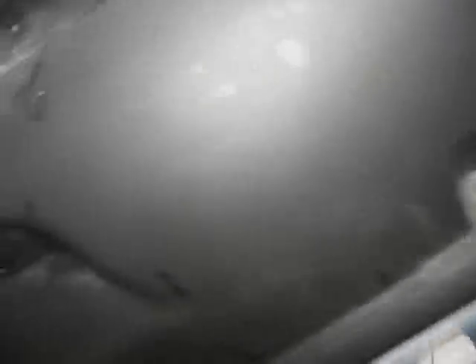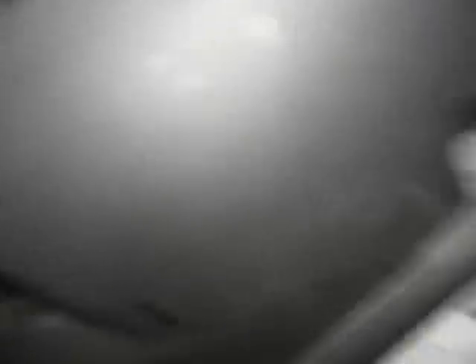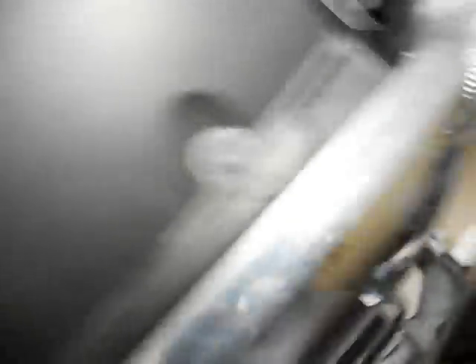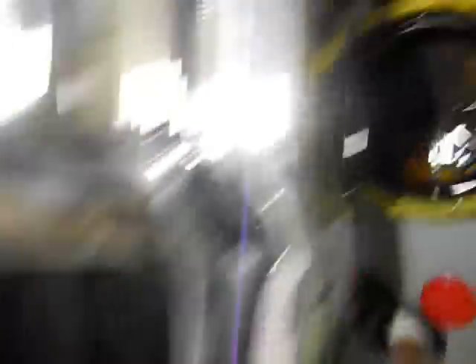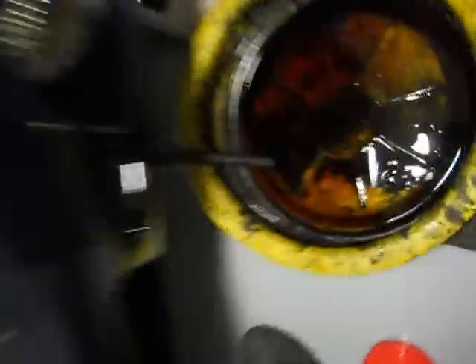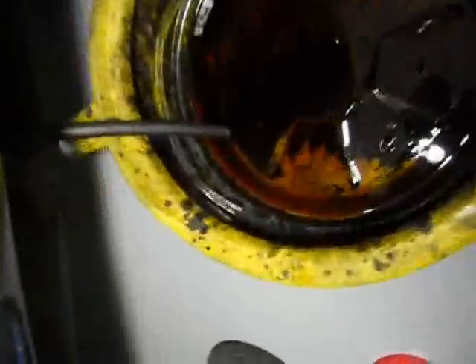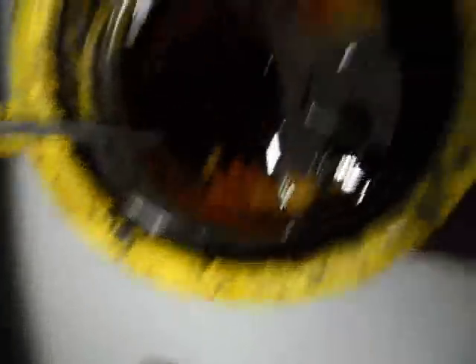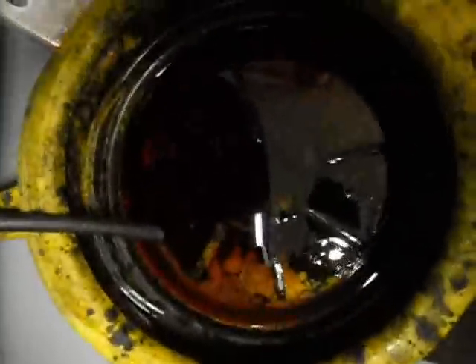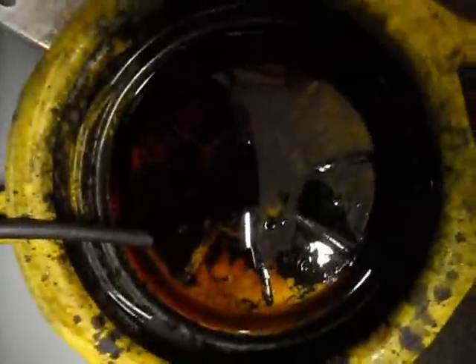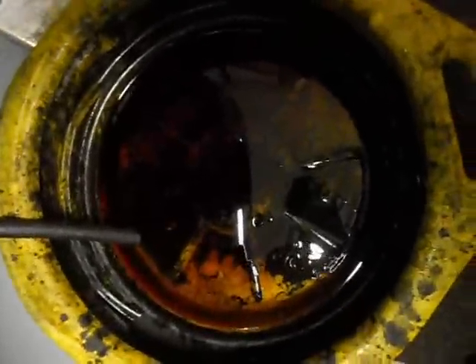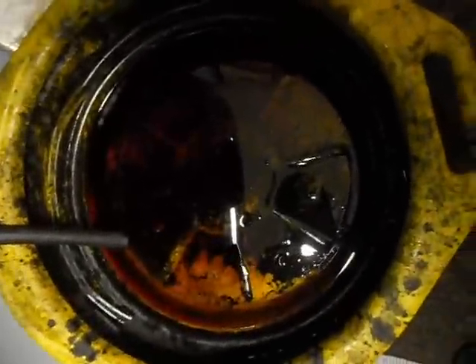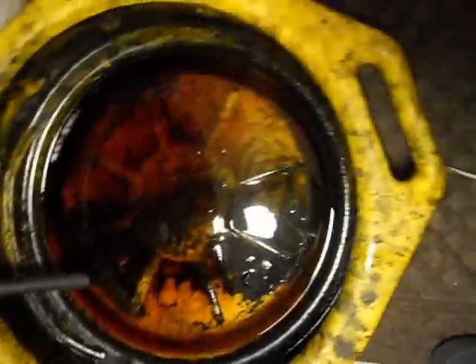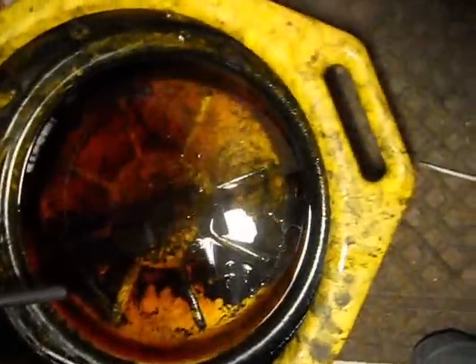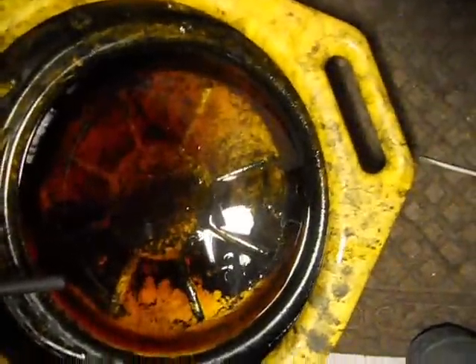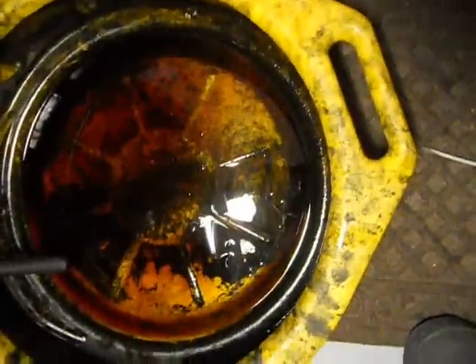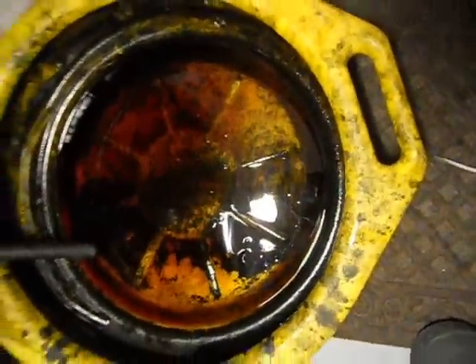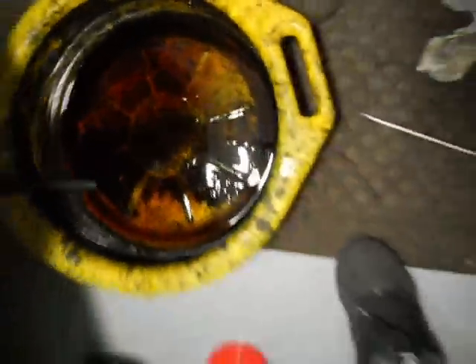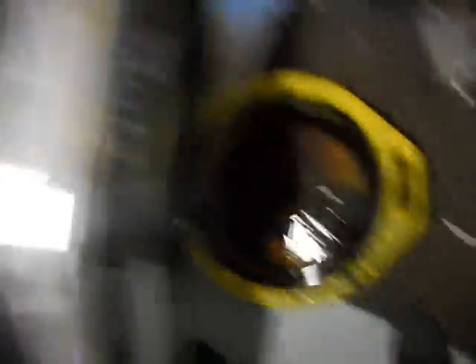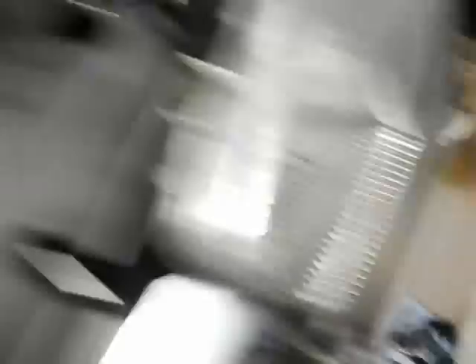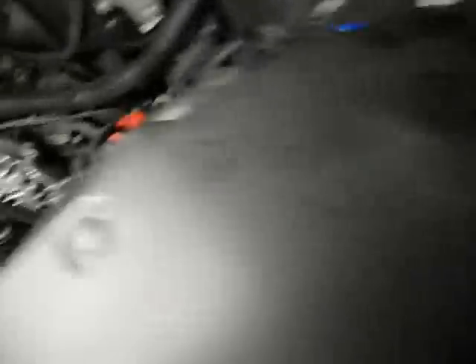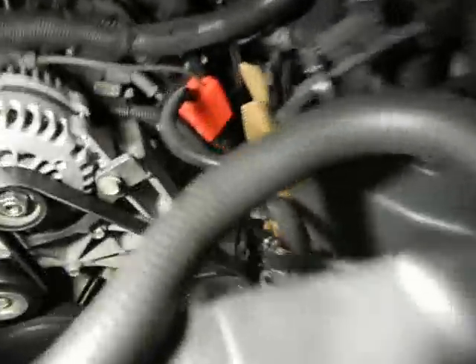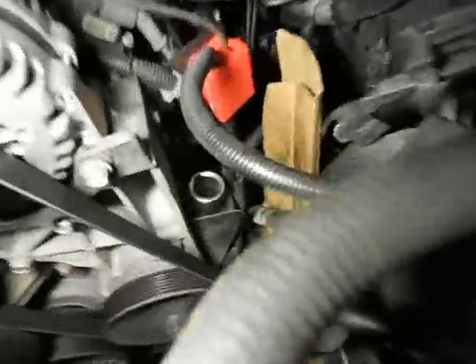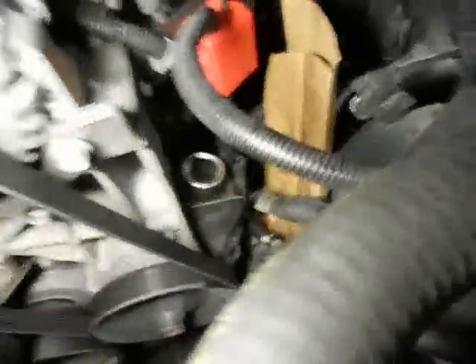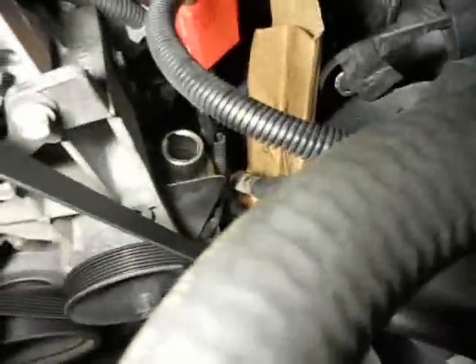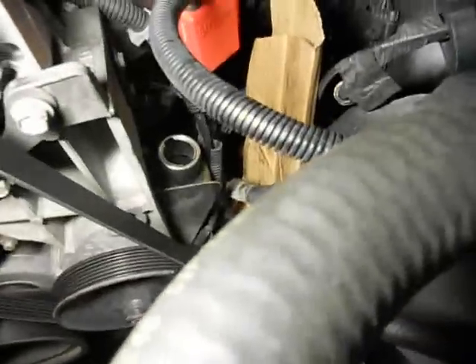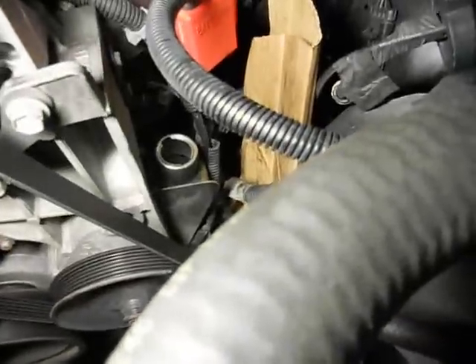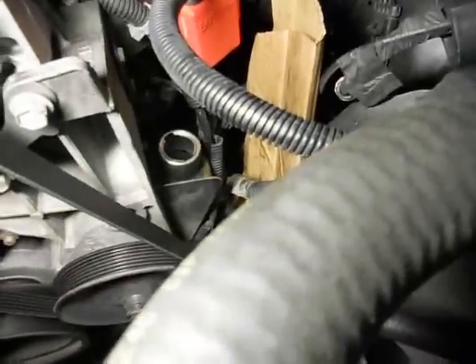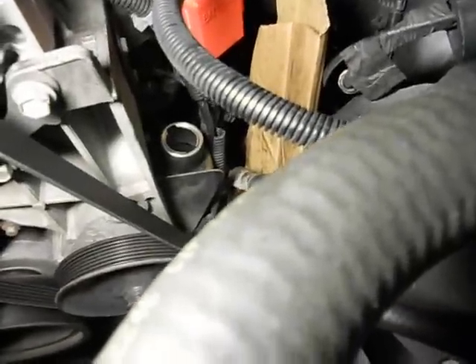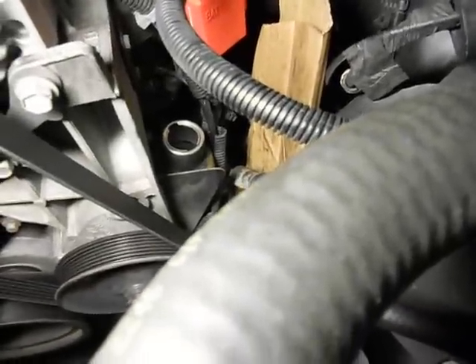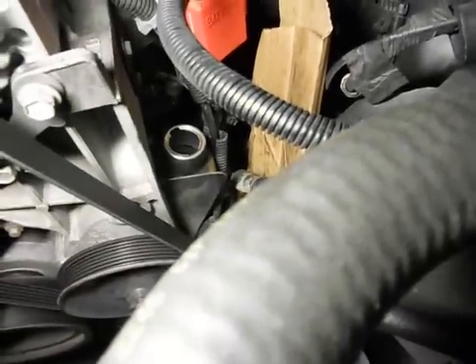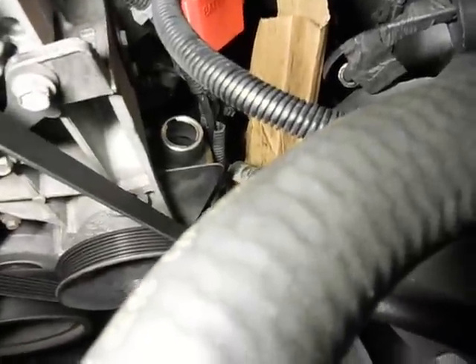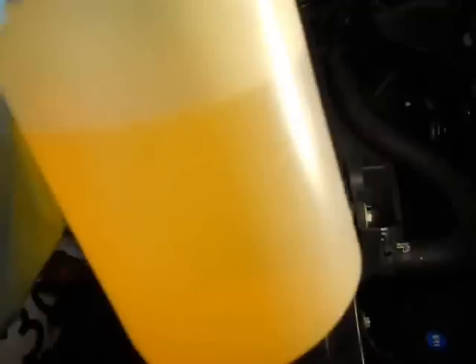Keep doing that until the fluid doesn't look black anymore and it looks clear. I'm going to find some fluid and get going on that.